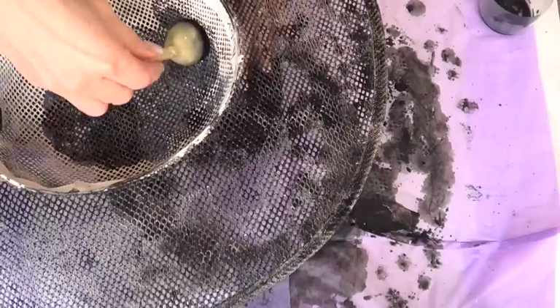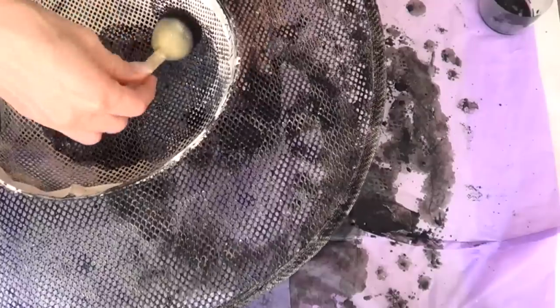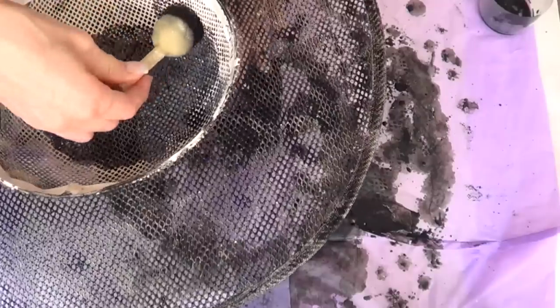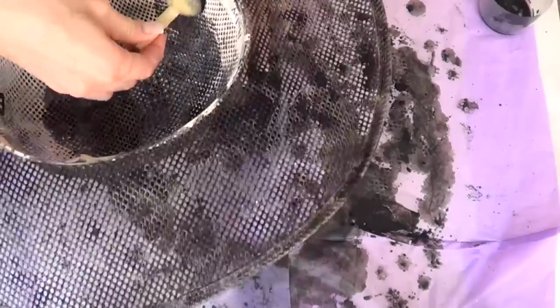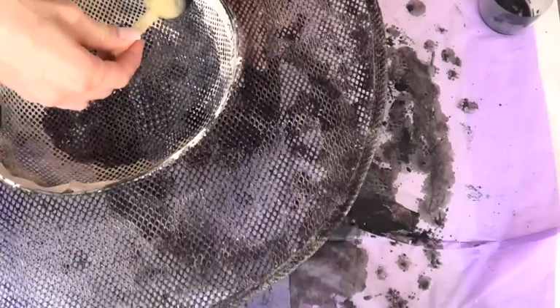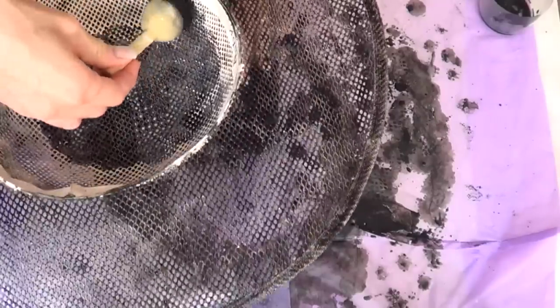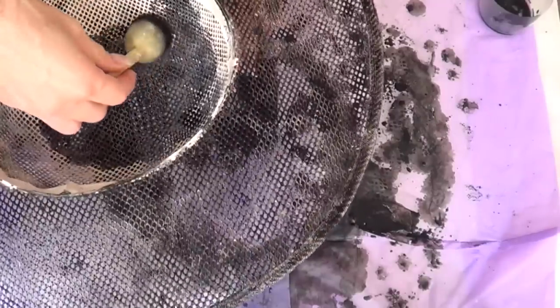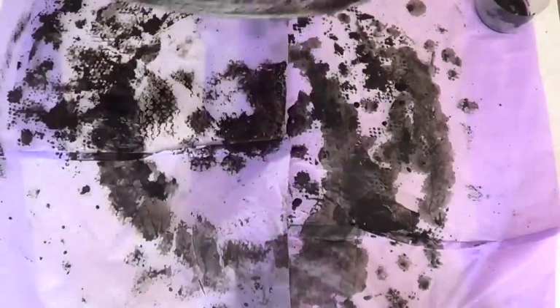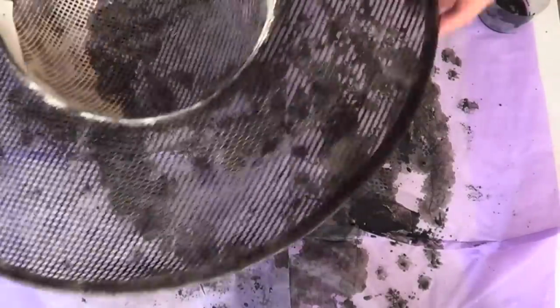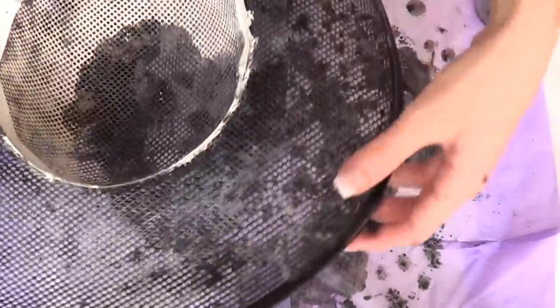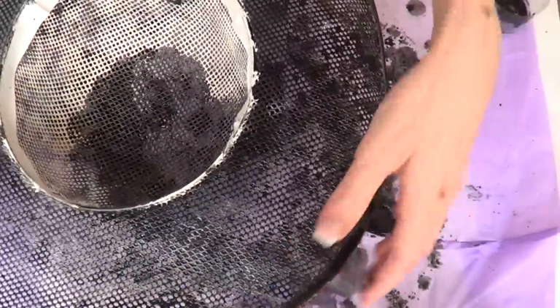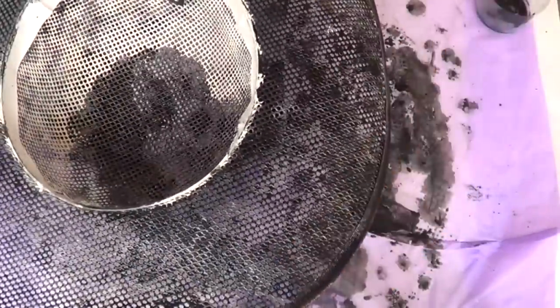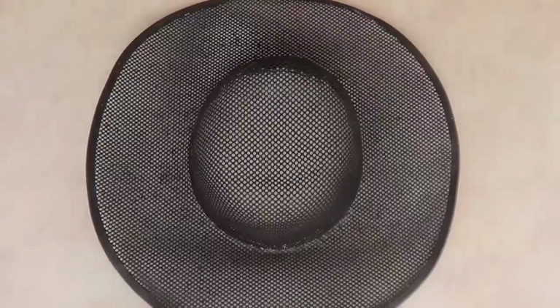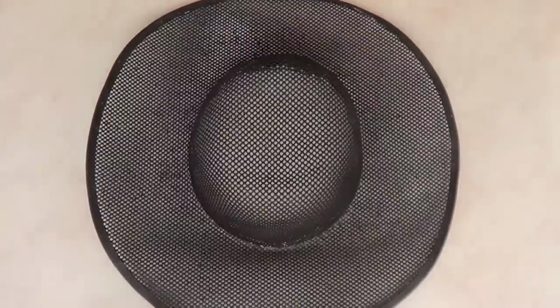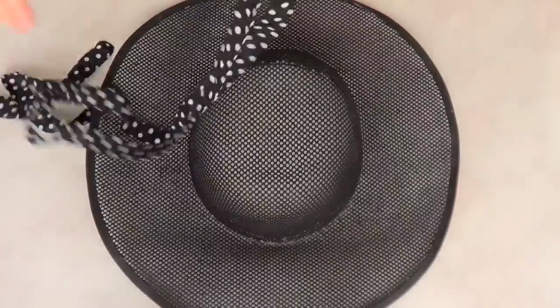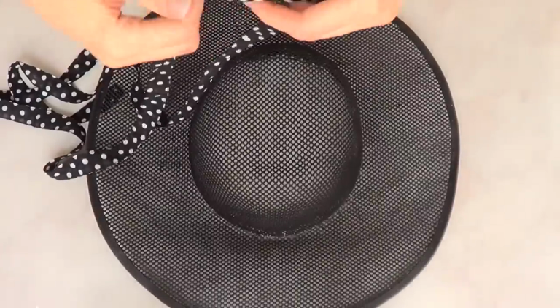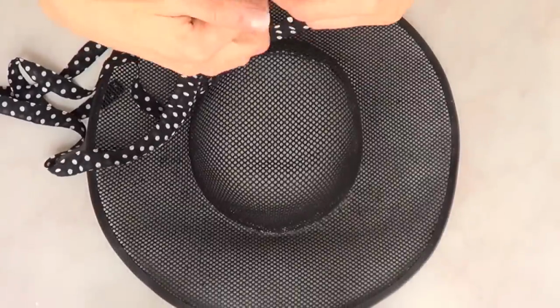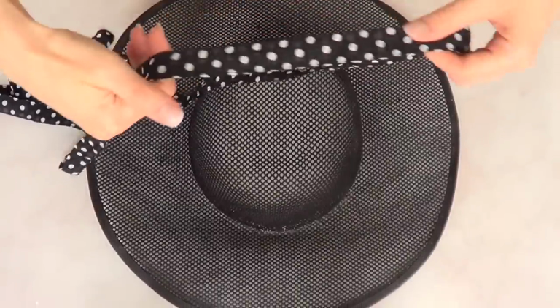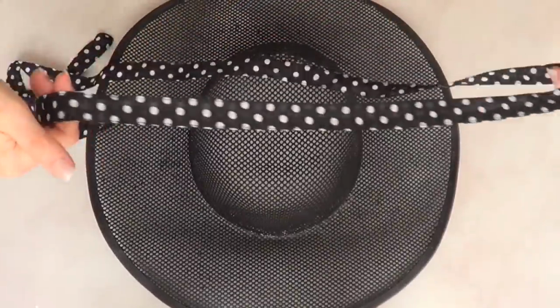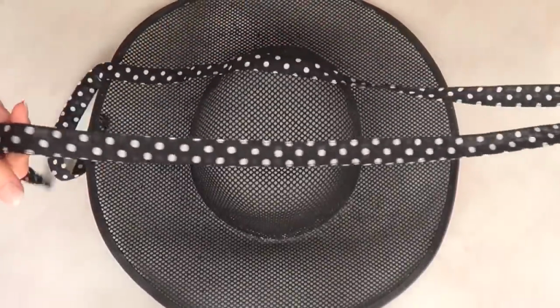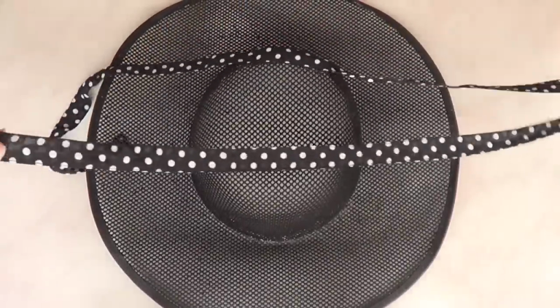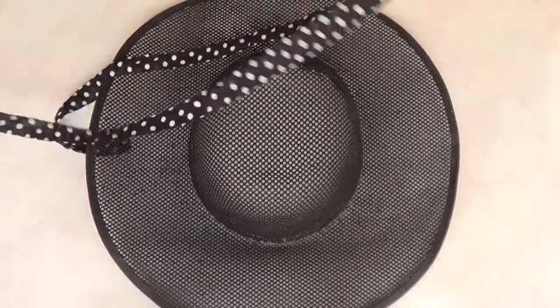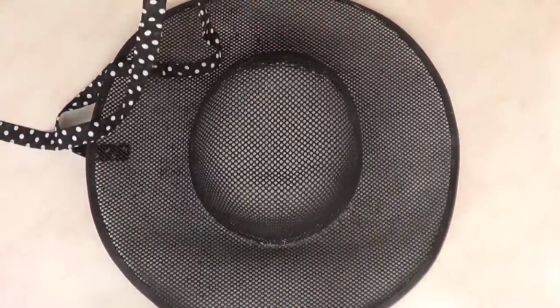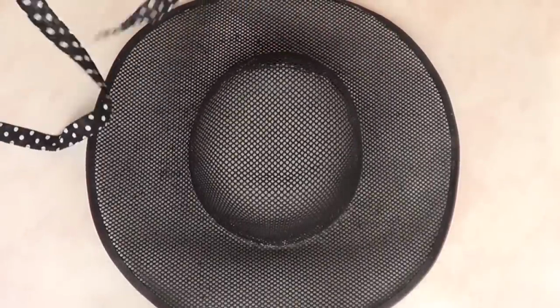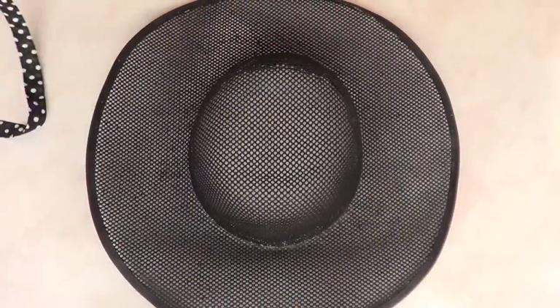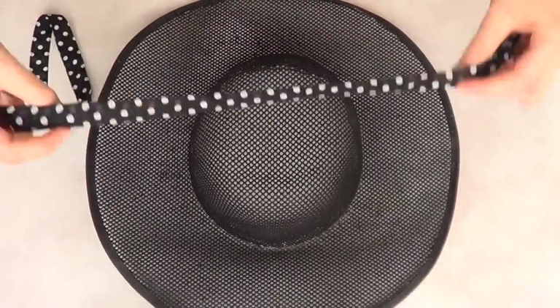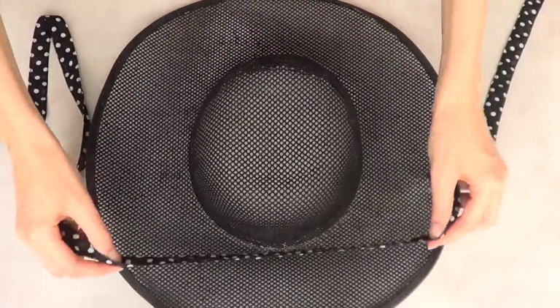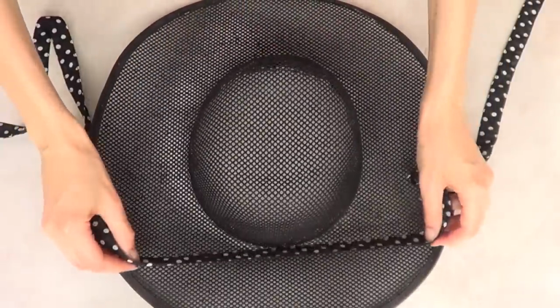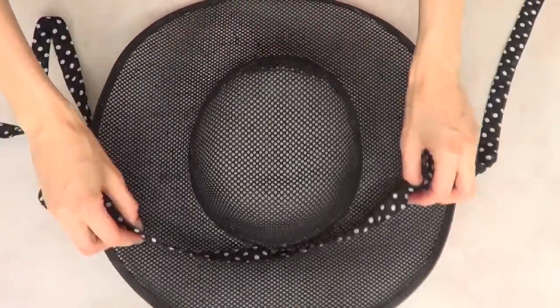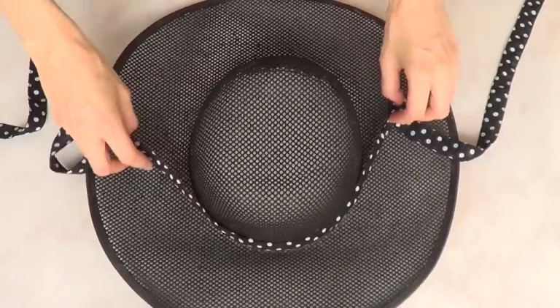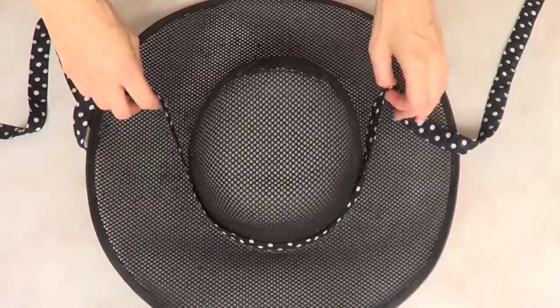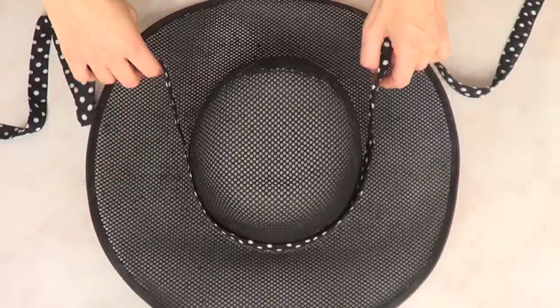I worked my way on where the head is supposed to be and gave the whole thing two coats of paint on each side, so I'd have a more pigmented black. And that's pretty much it for the paint.